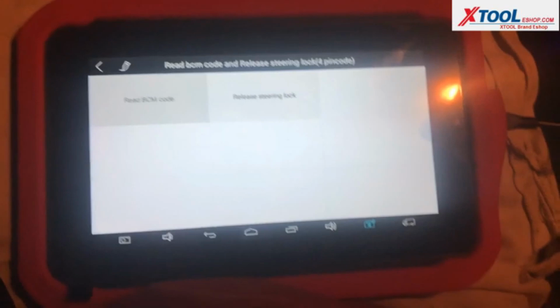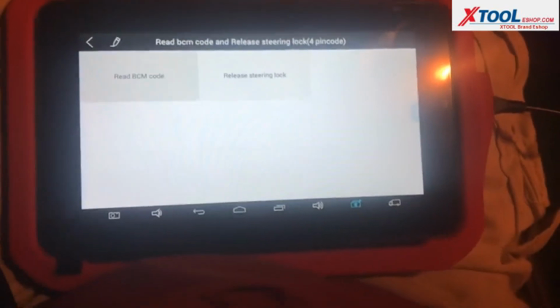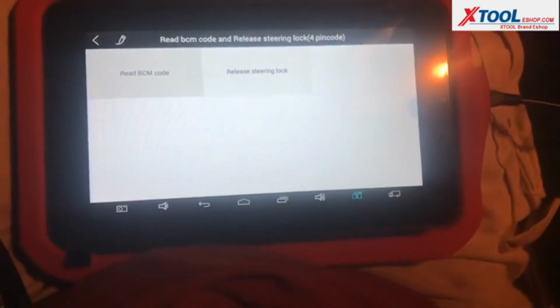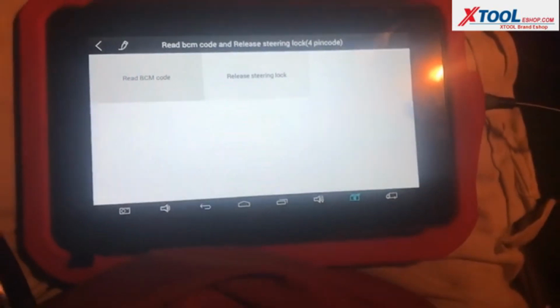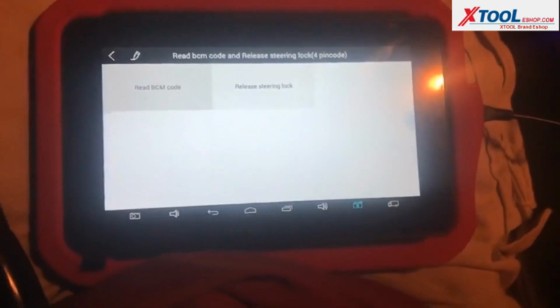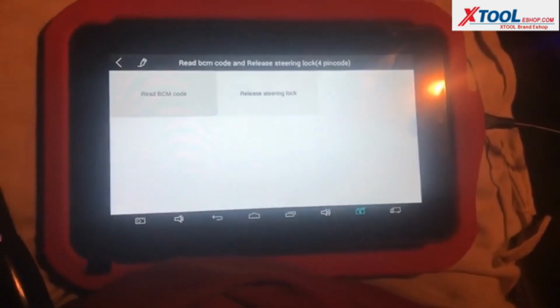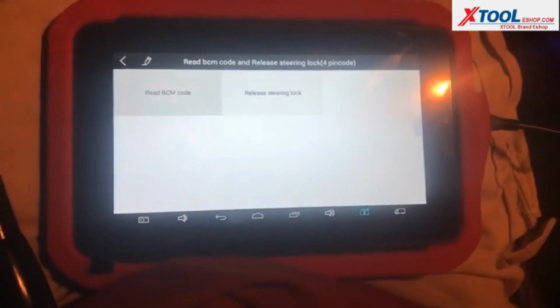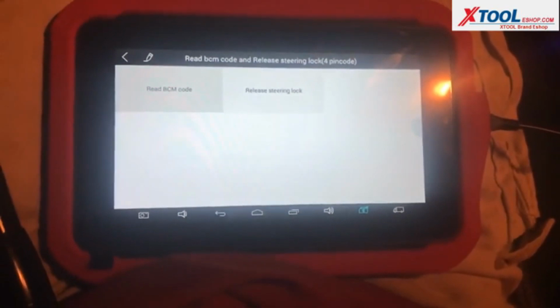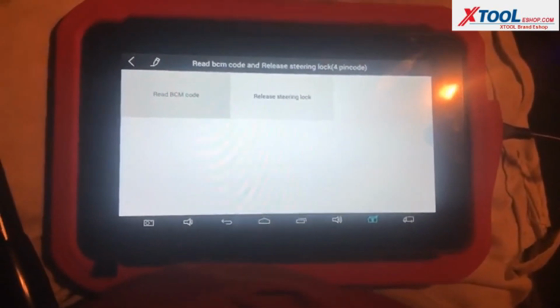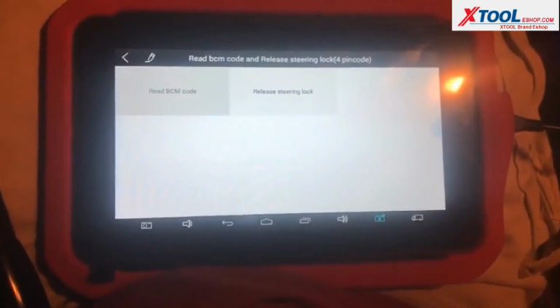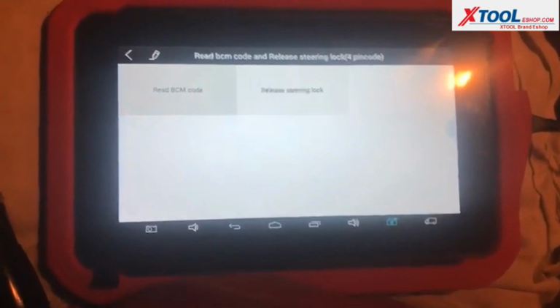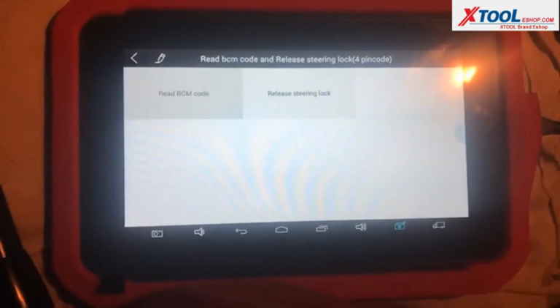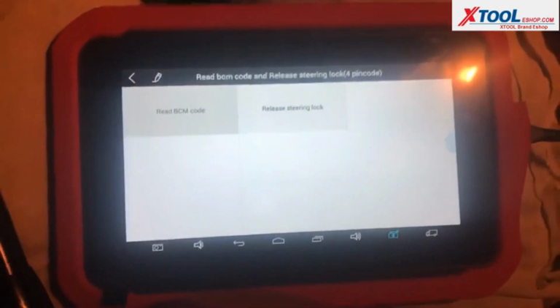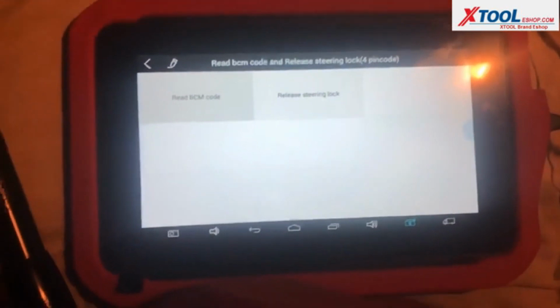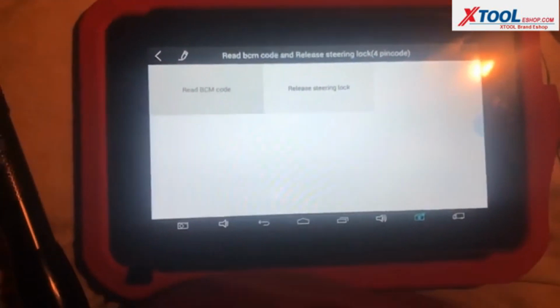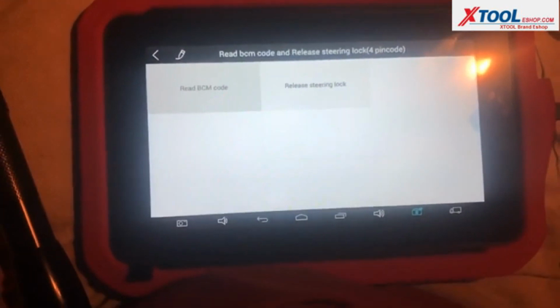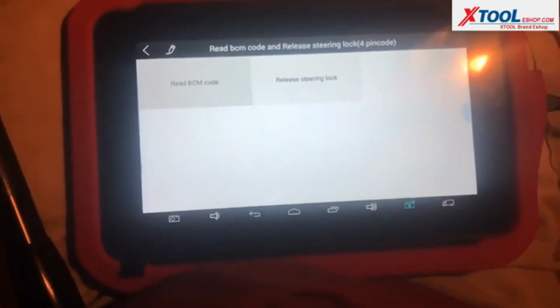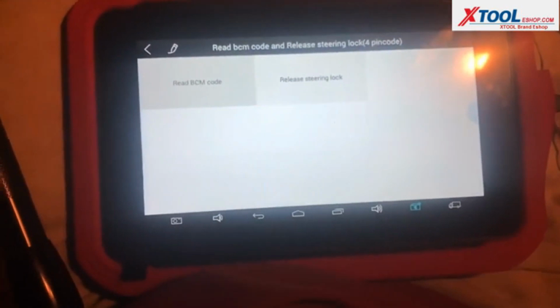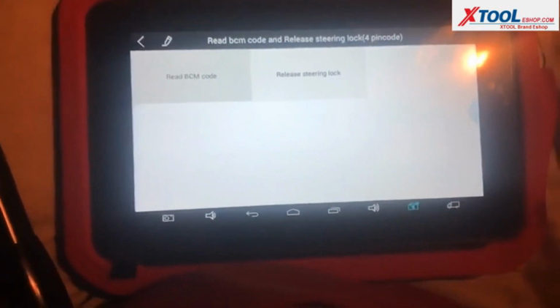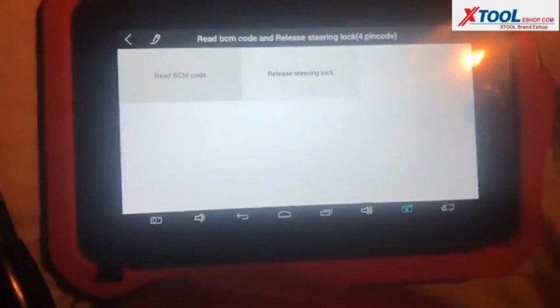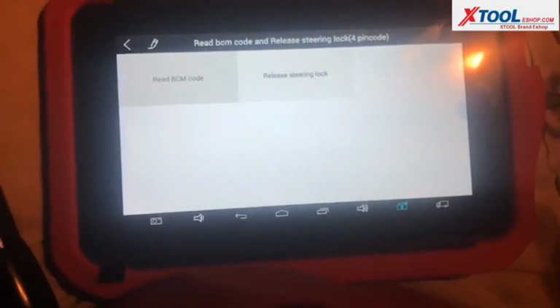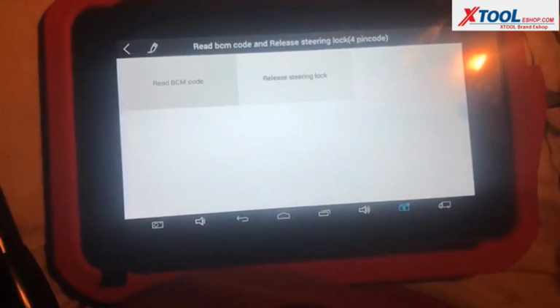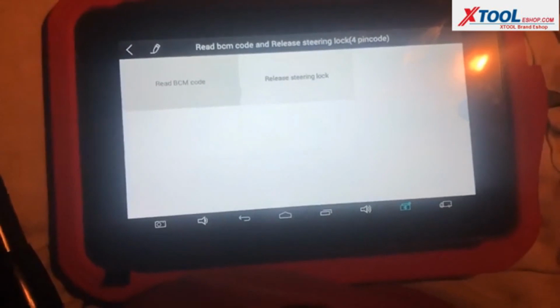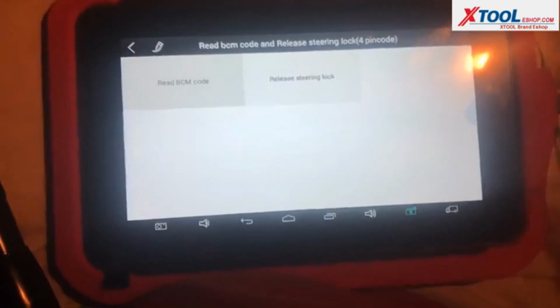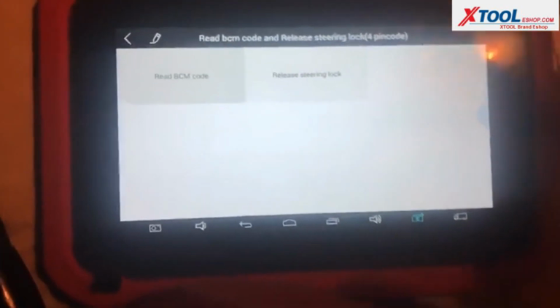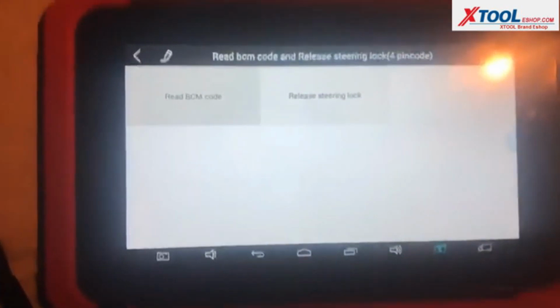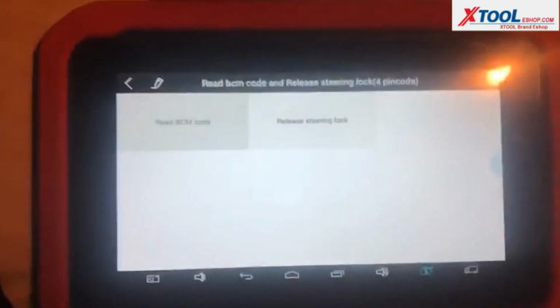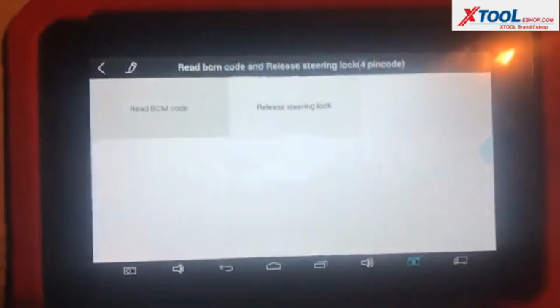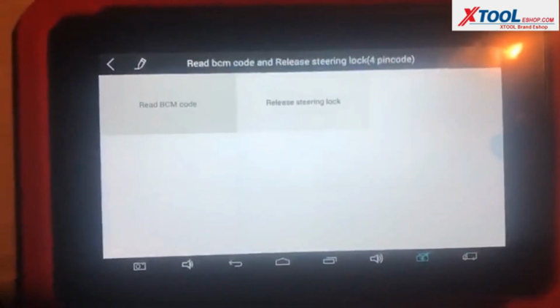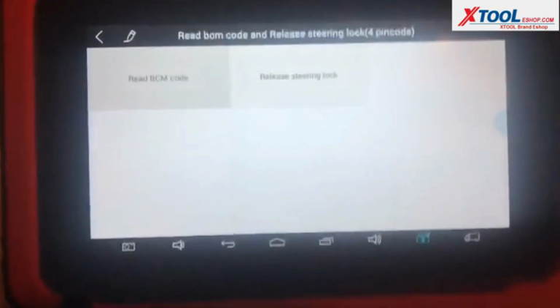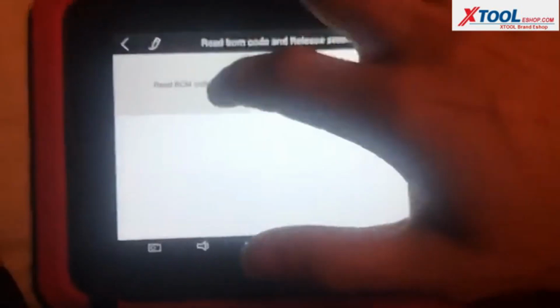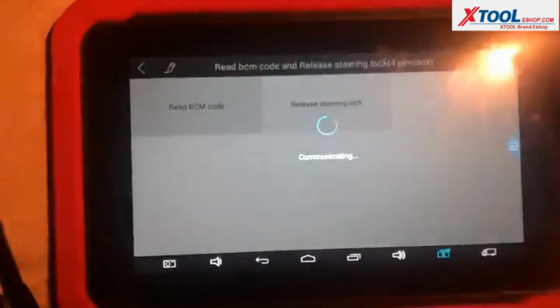I'm using an XTool X100 PAD to attempt to program some keys to a 2013 Nissan Frontier. We're going to go ahead and read the BCM code.